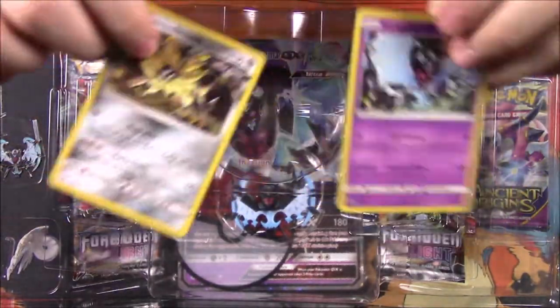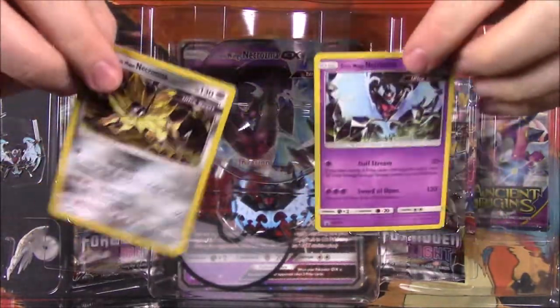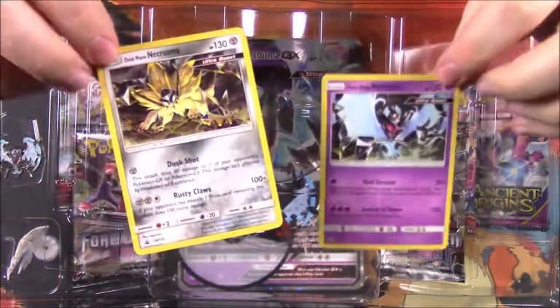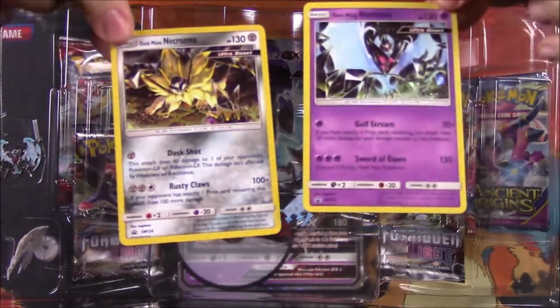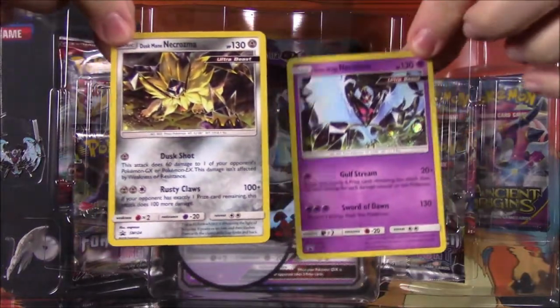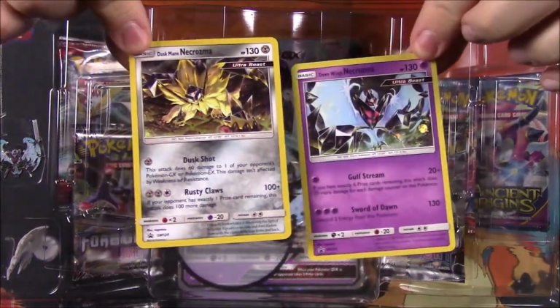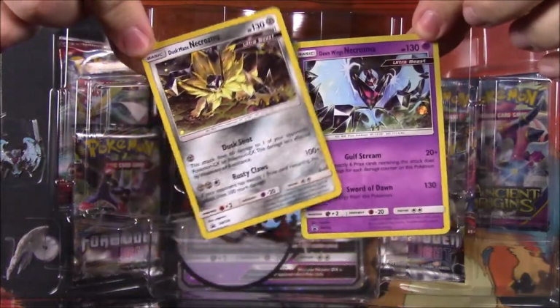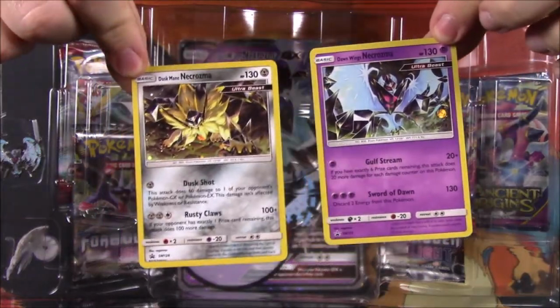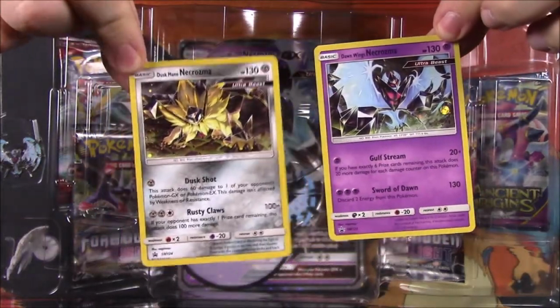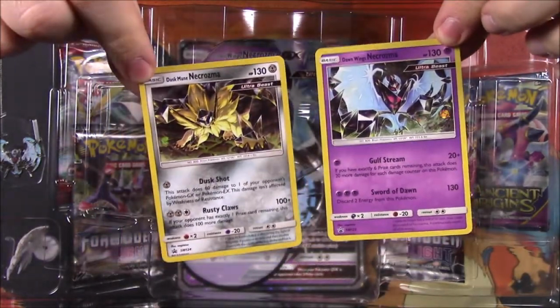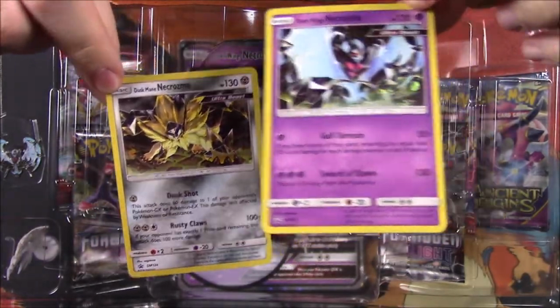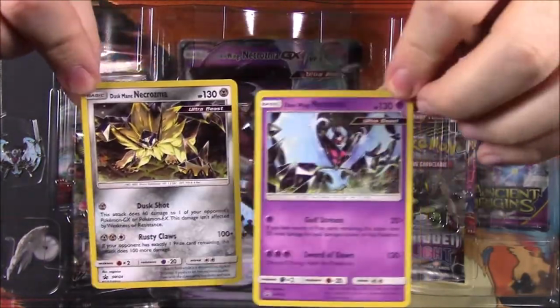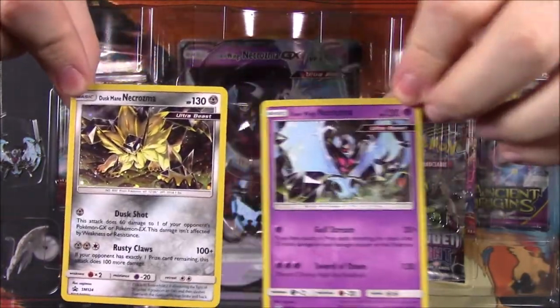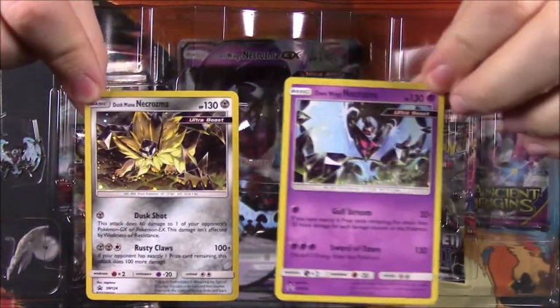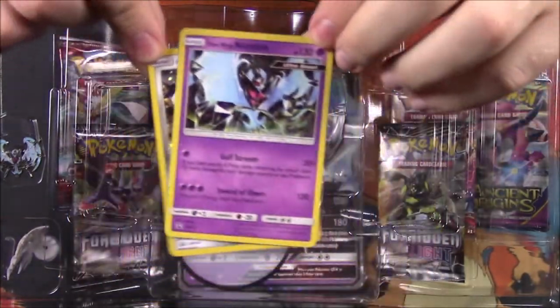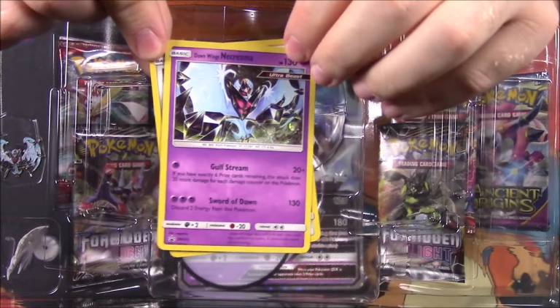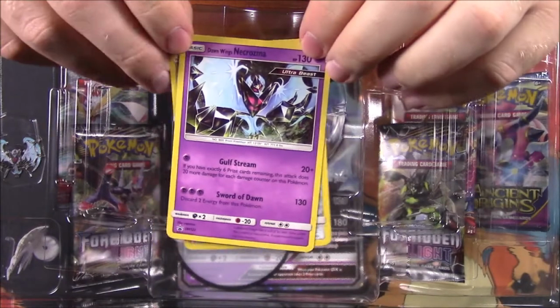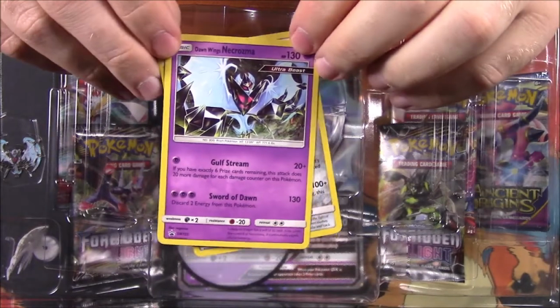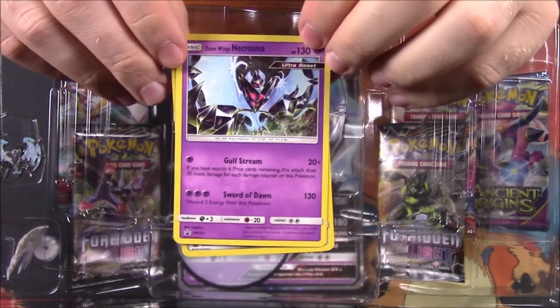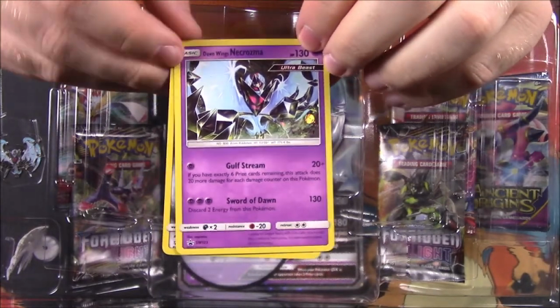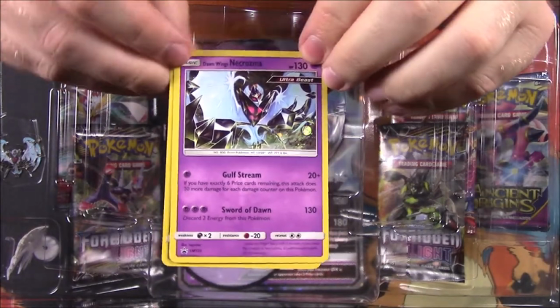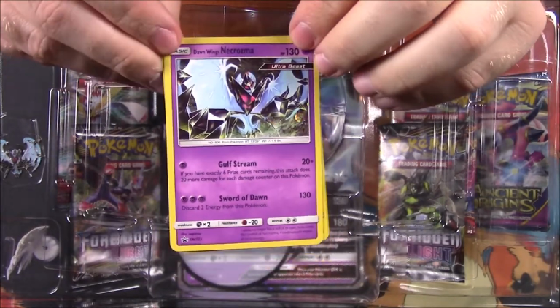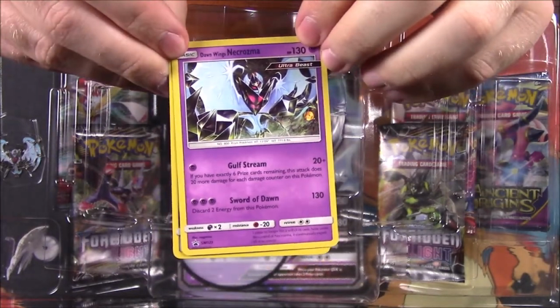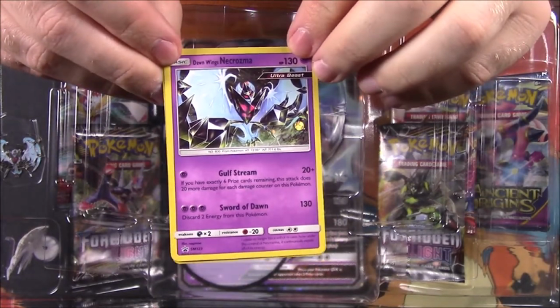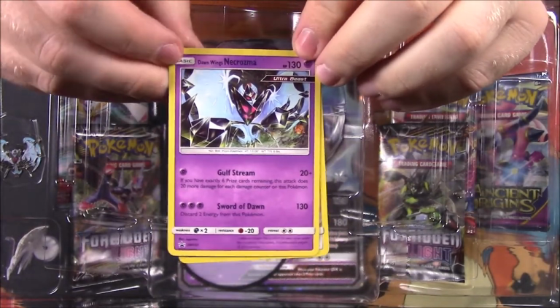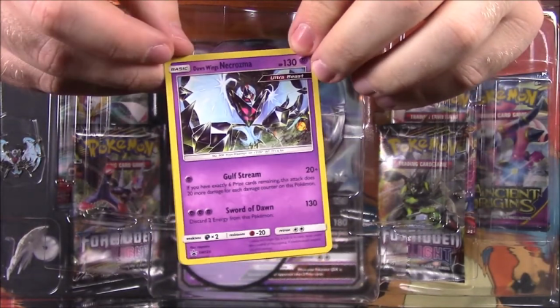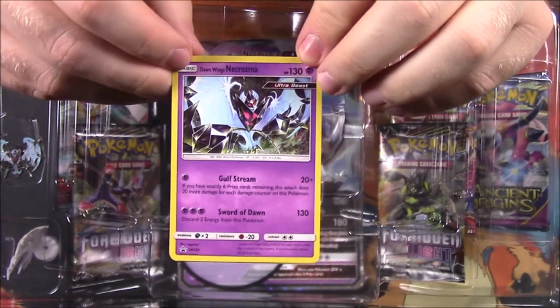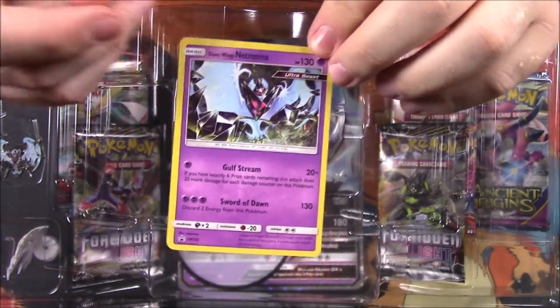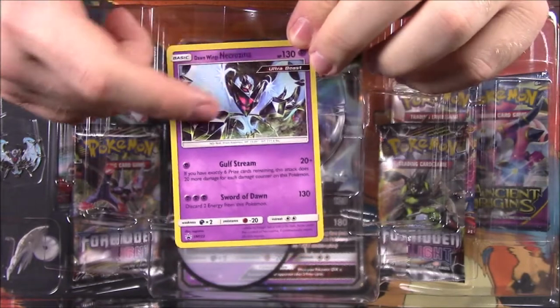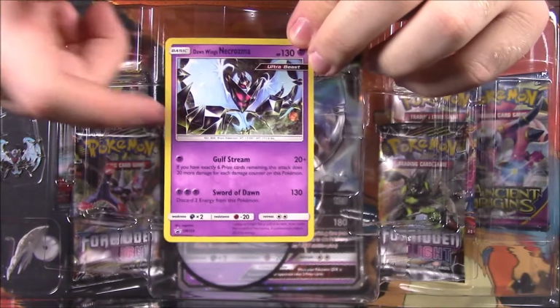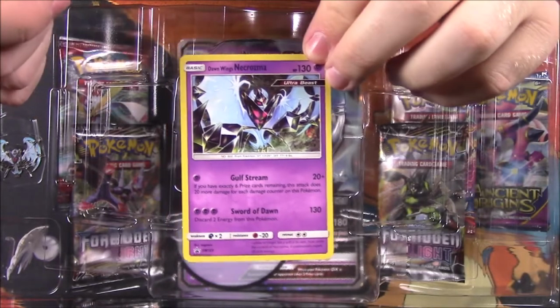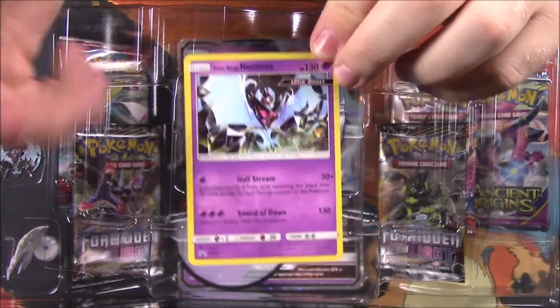Again, we looked at these cards in the last pack. We have the Dusk Mane Necrozma card and the Dawn Wings Necrozma card, which — this being the Dawn Wings — has Lunala as our featured card. At least that's what I call Lunala with the Necrozma parts on it.